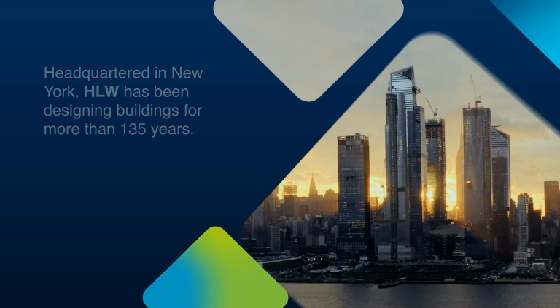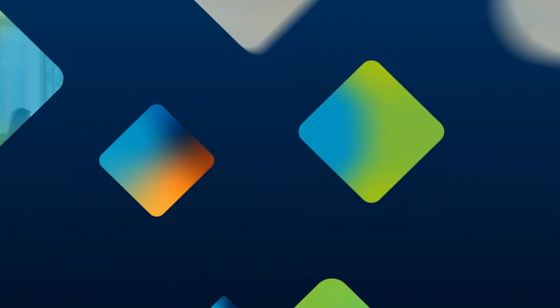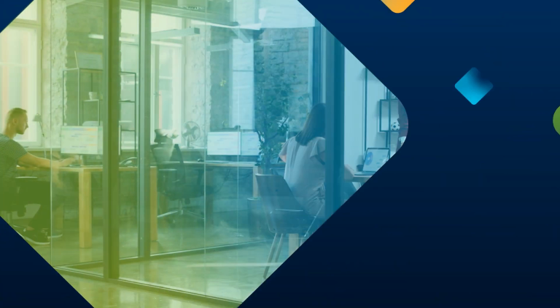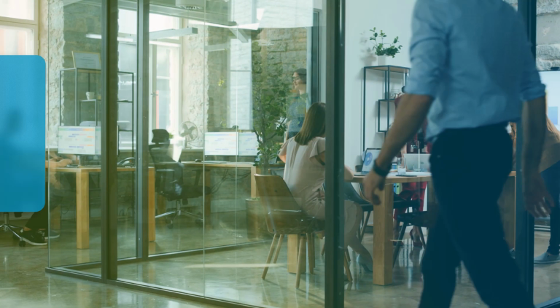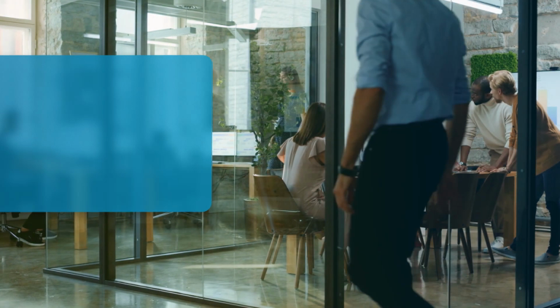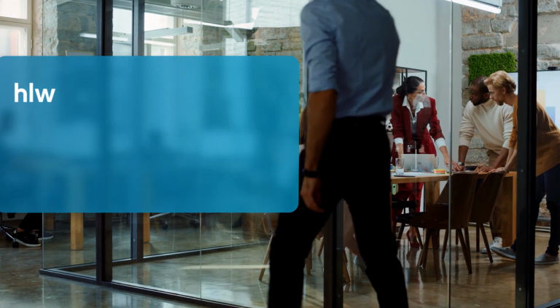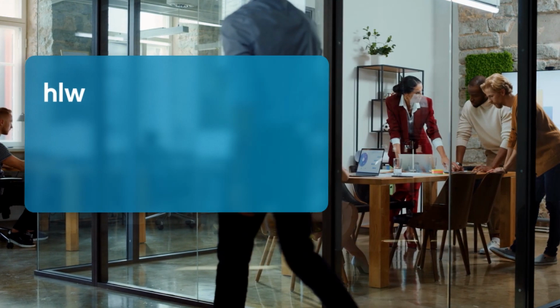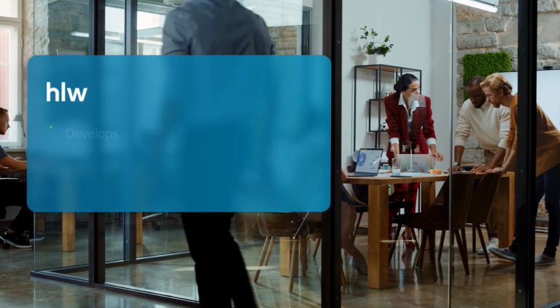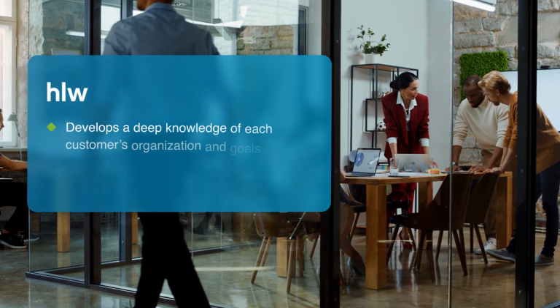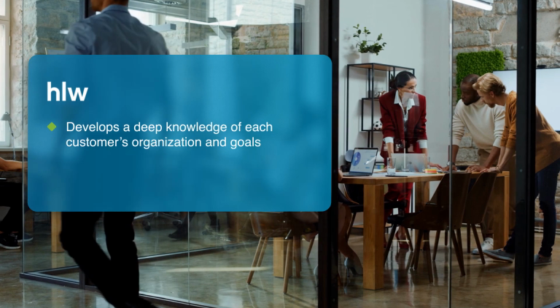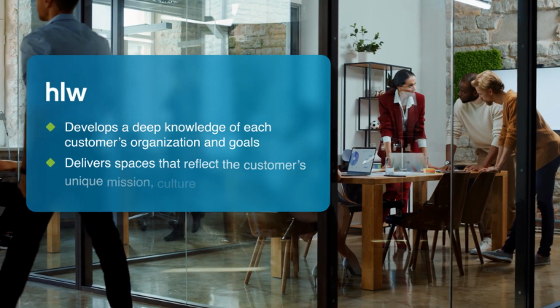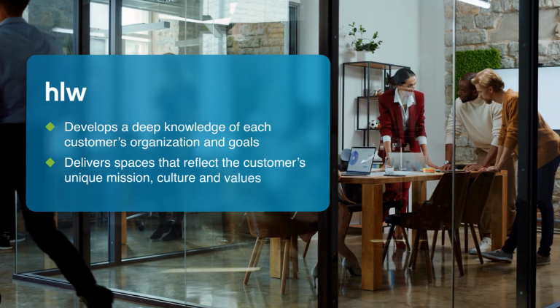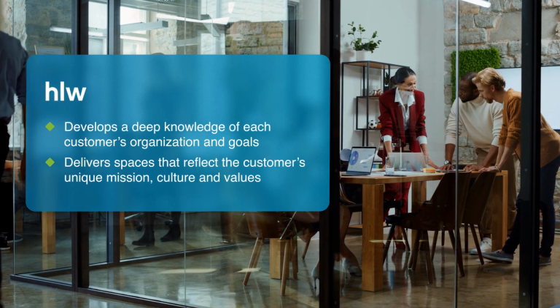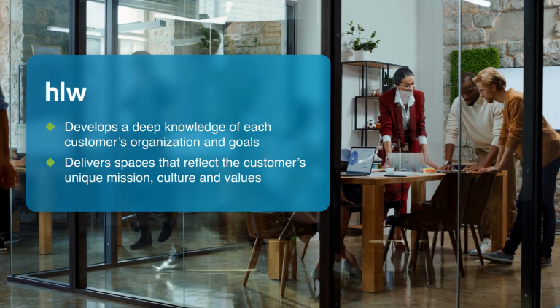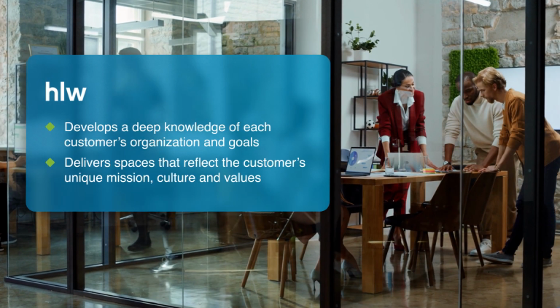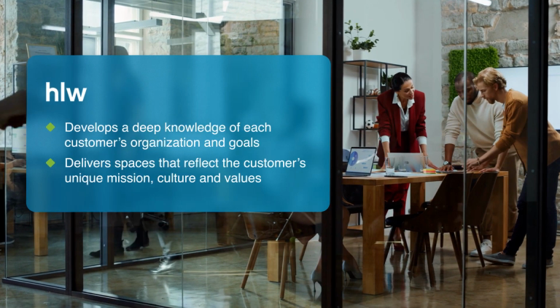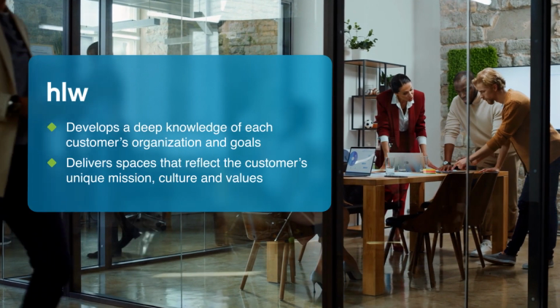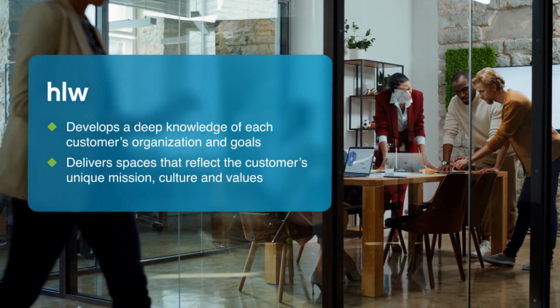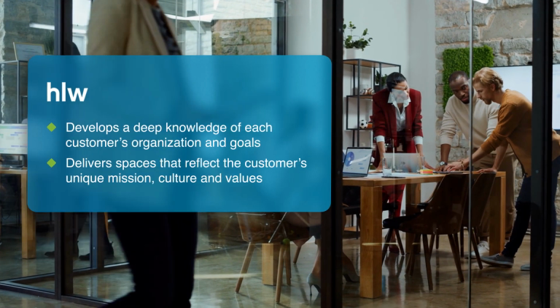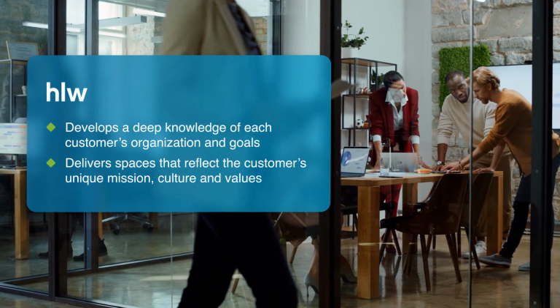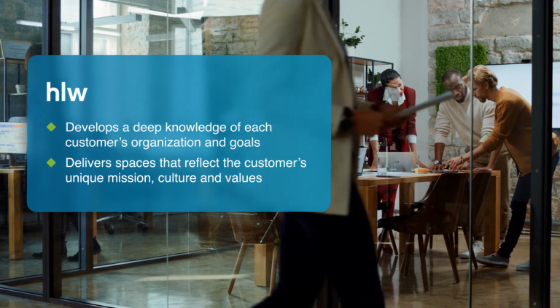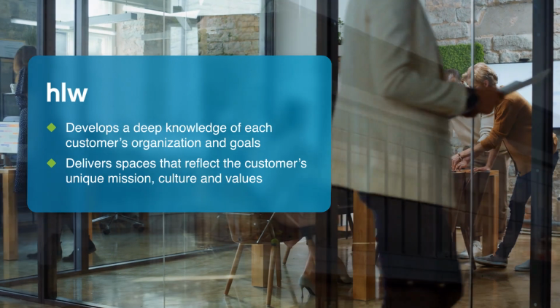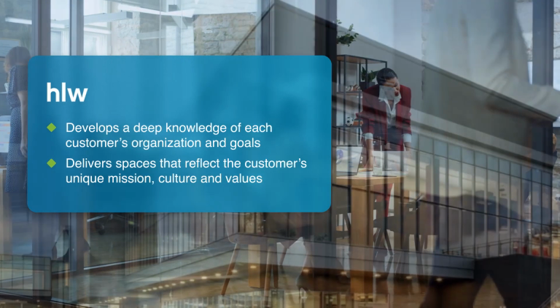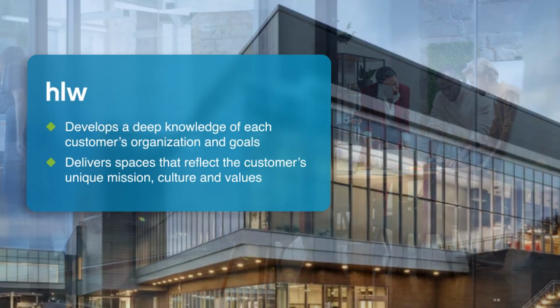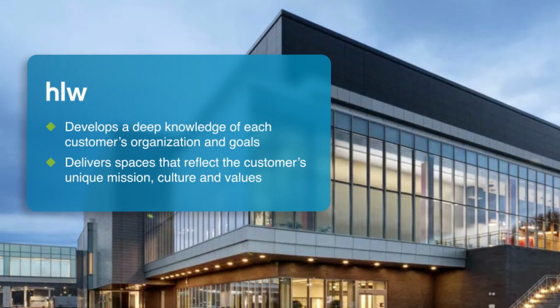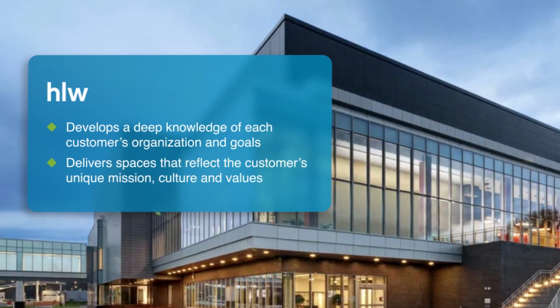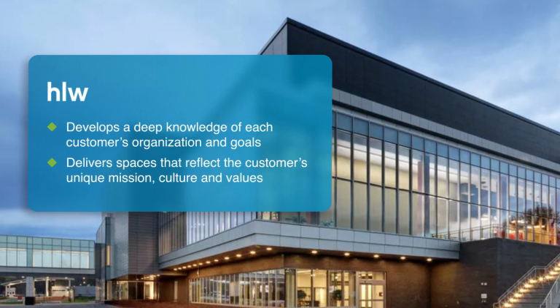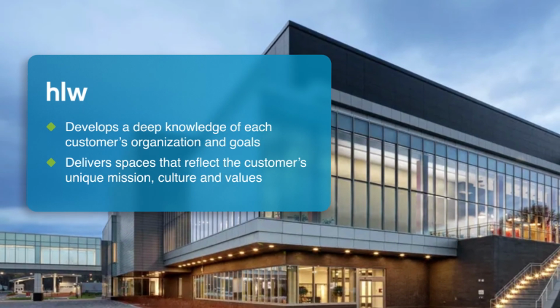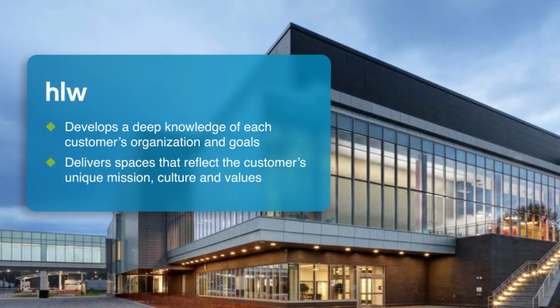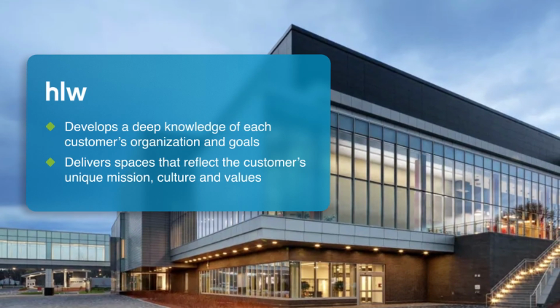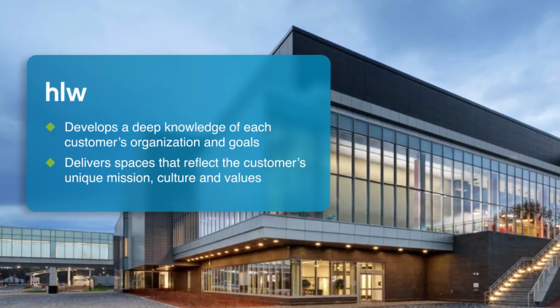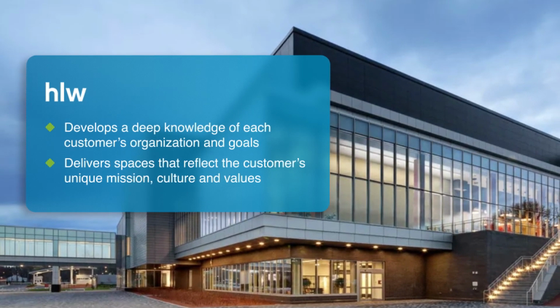Instead of following a one-size-fits-all approach, HLW works to develop a deep knowledge of each customer's organization and goals, and then delivers spaces that reflect the customer's unique mission, culture, and values.